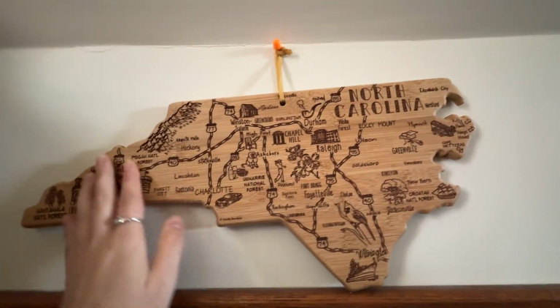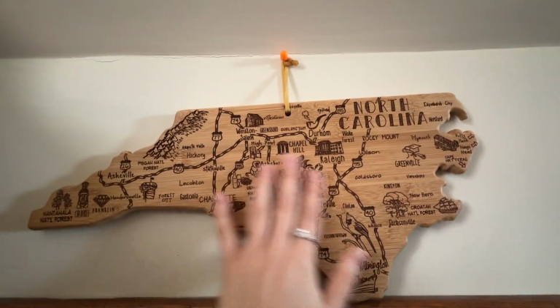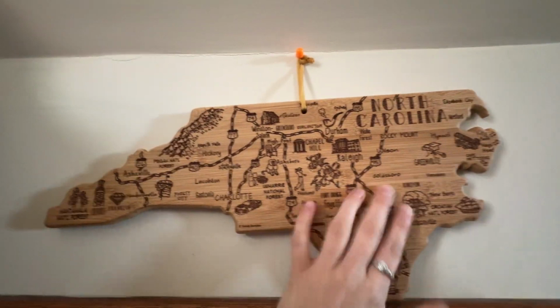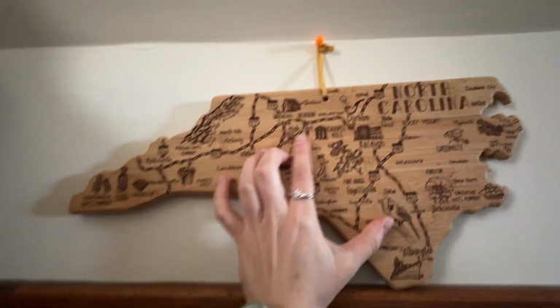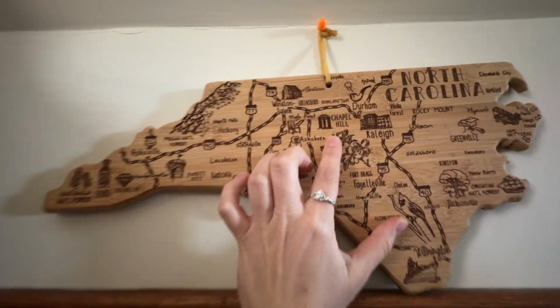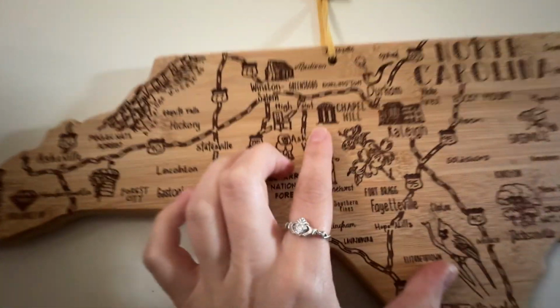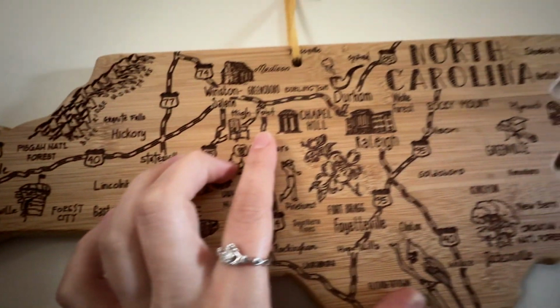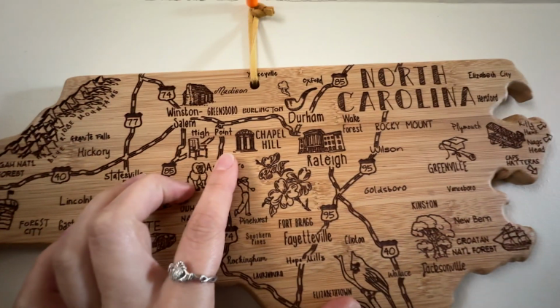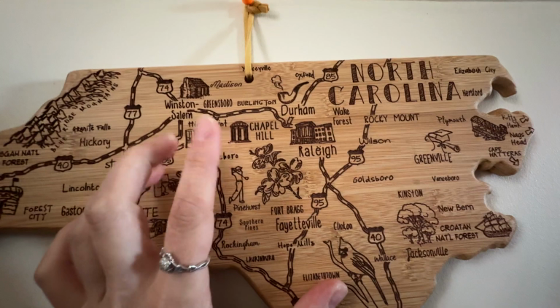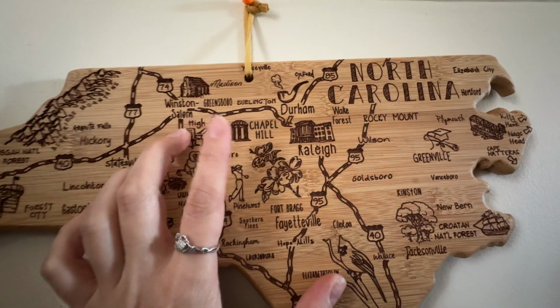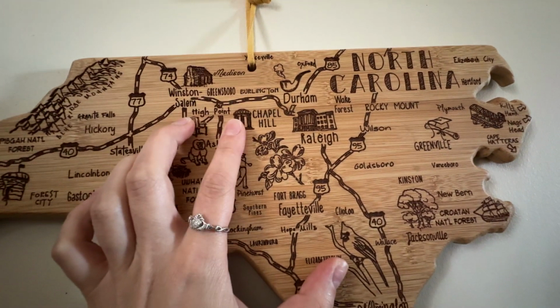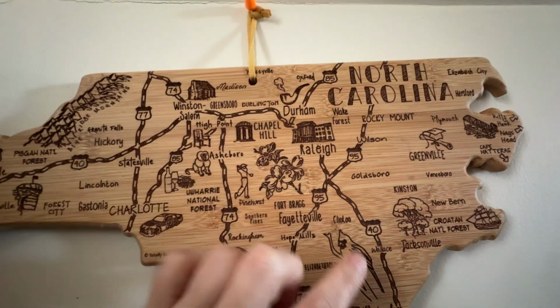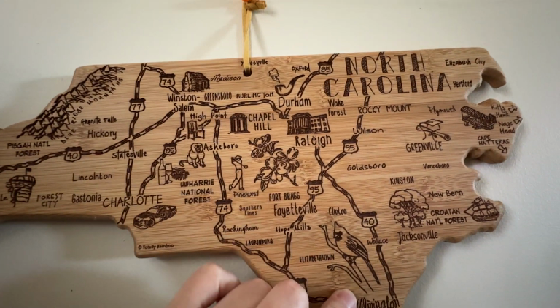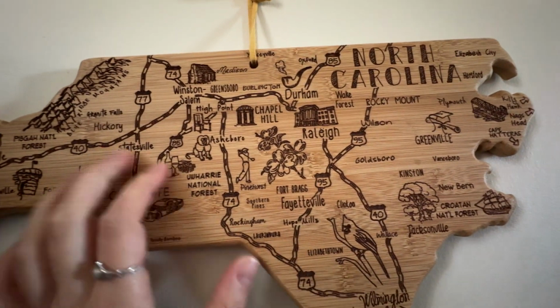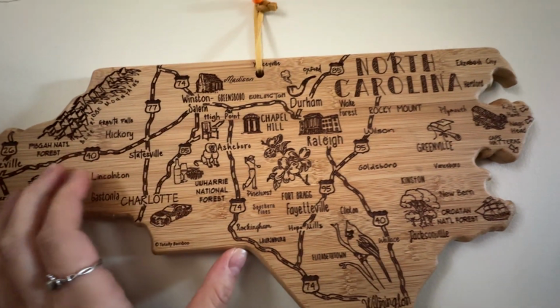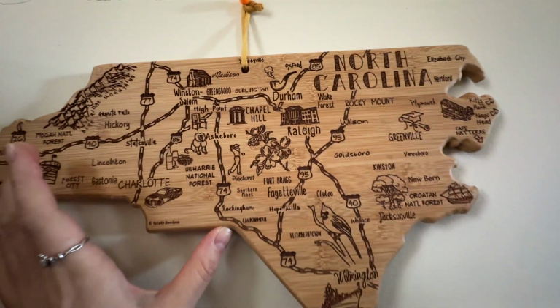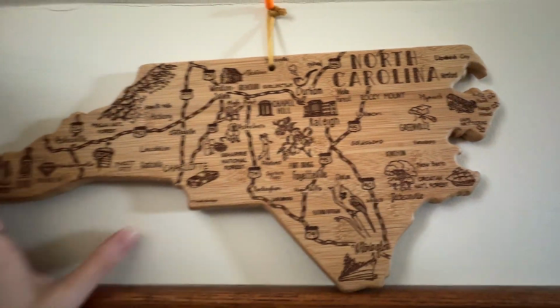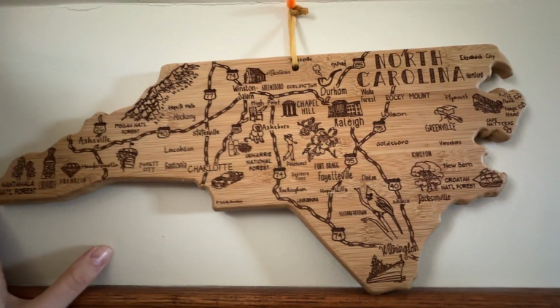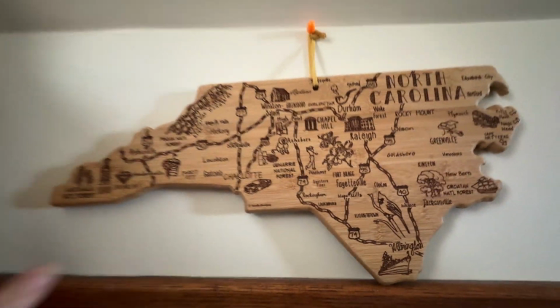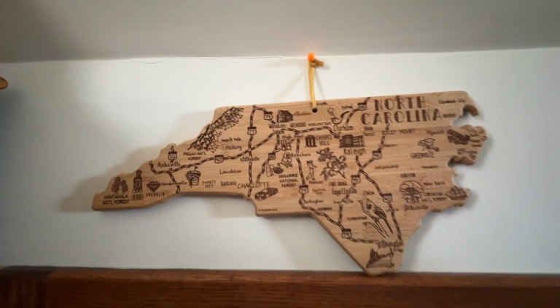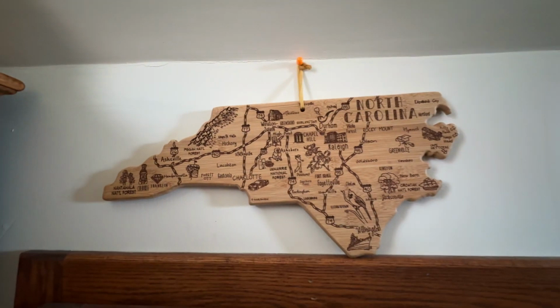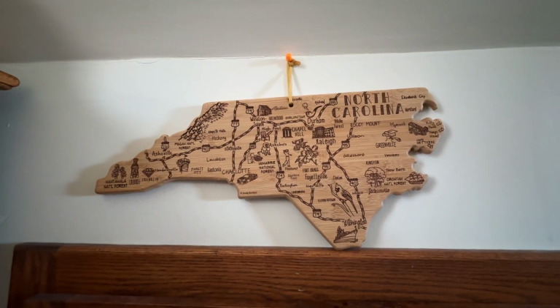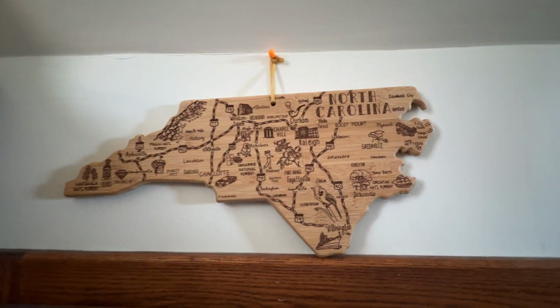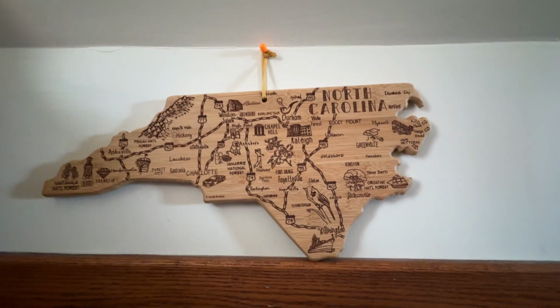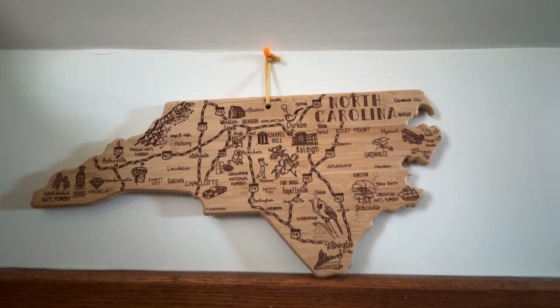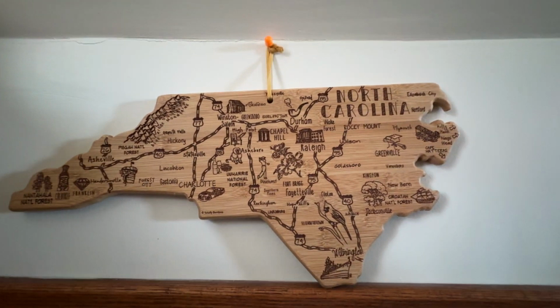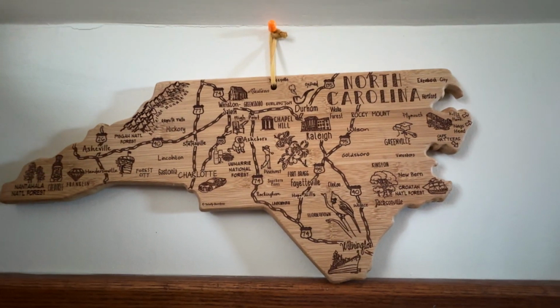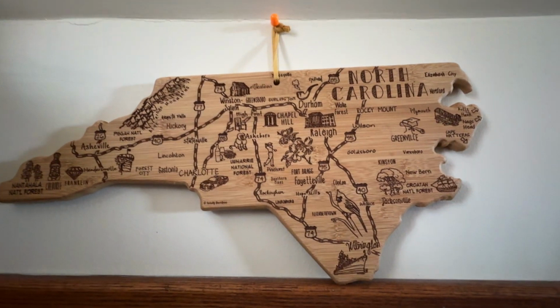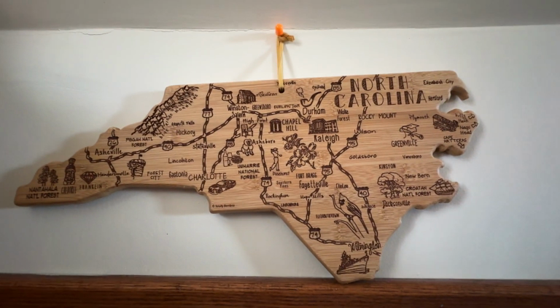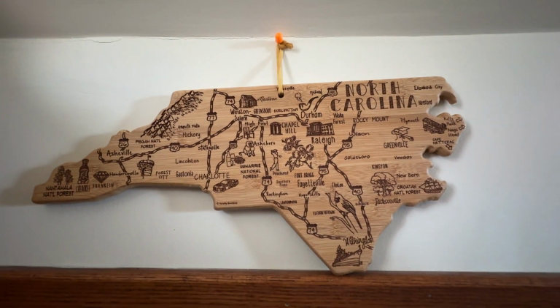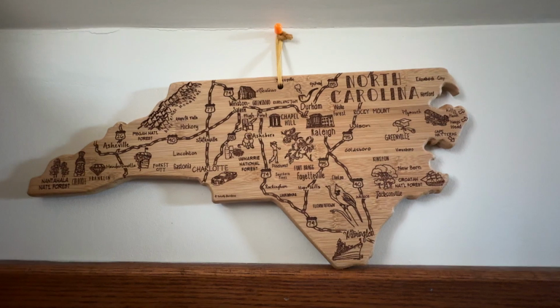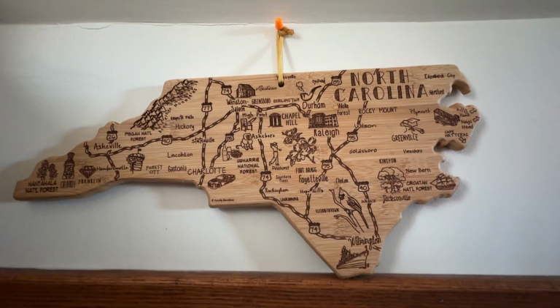I really like it because it has all of the top destination spots for North Carolina — you've got Chapel Hill and everything like that. I definitely recommend this for that friend you have that lives in North Carolina, or if you're there too and you just have some state pride.